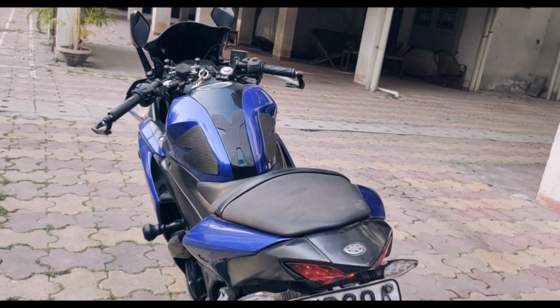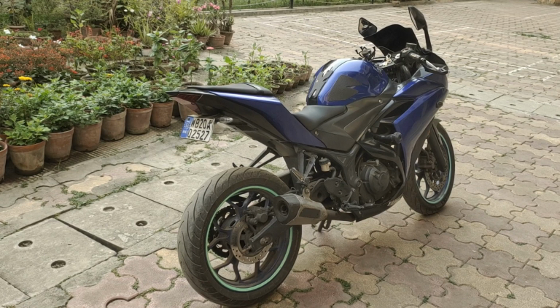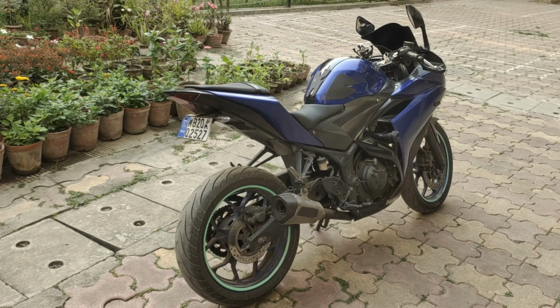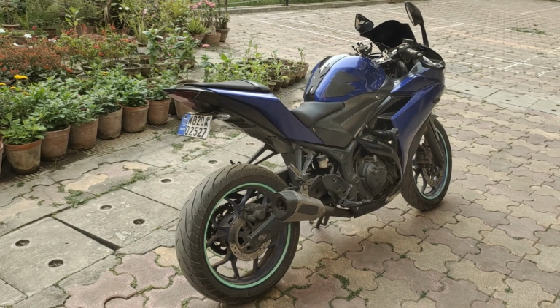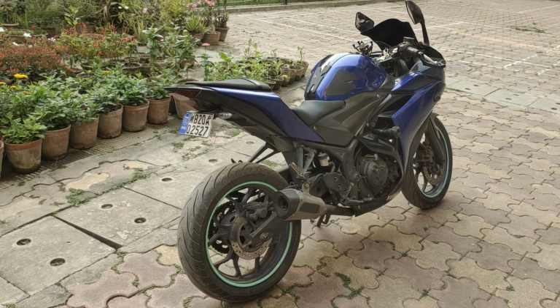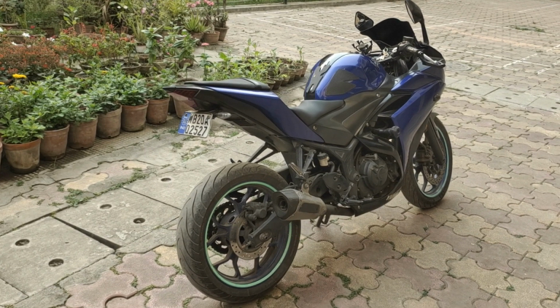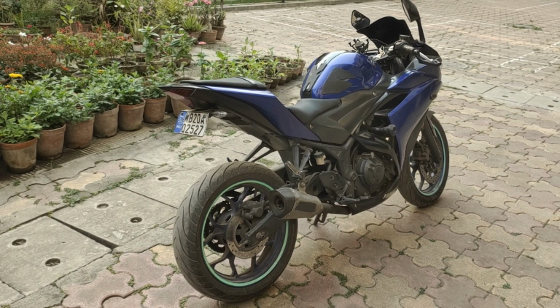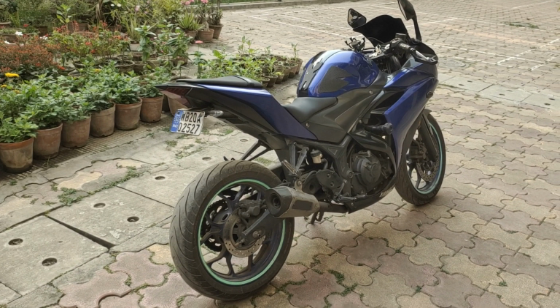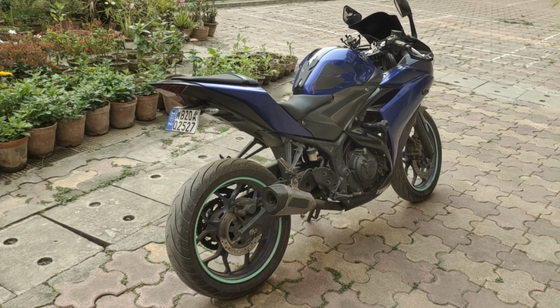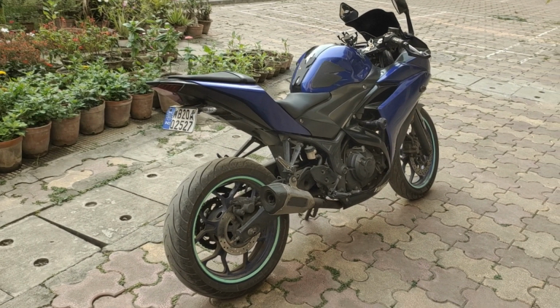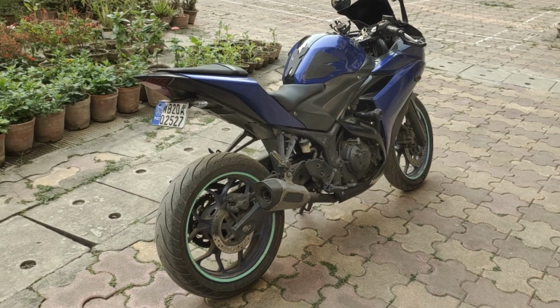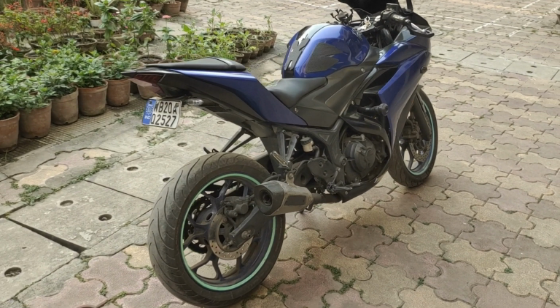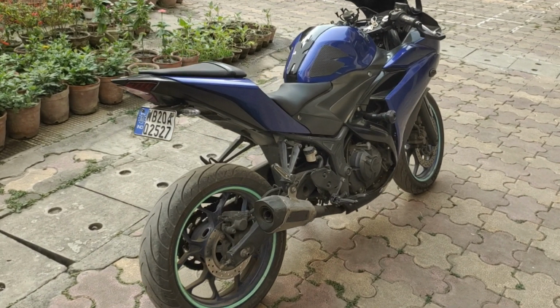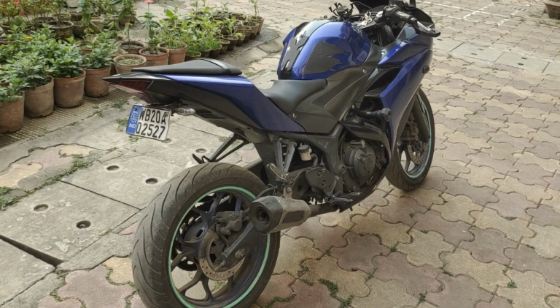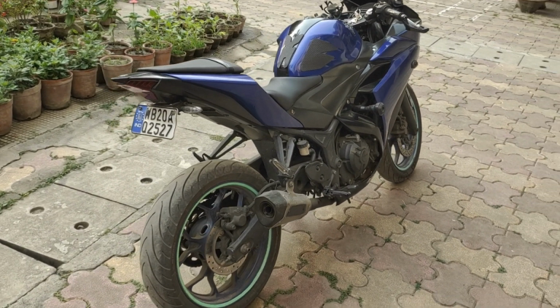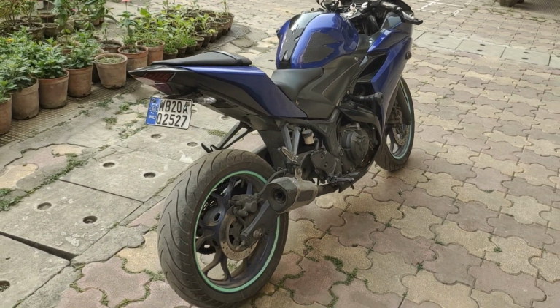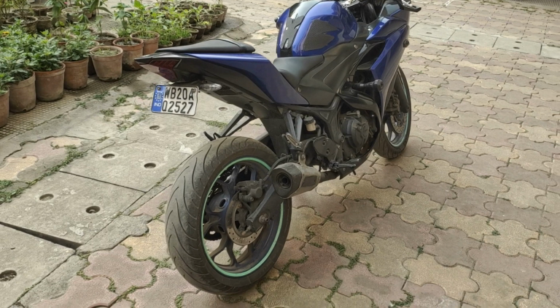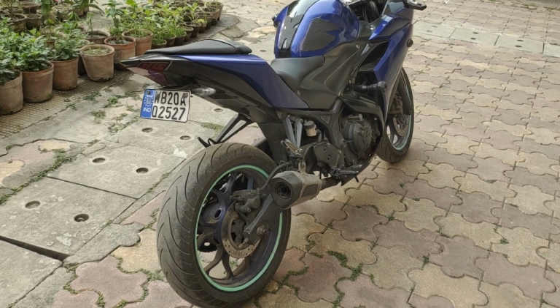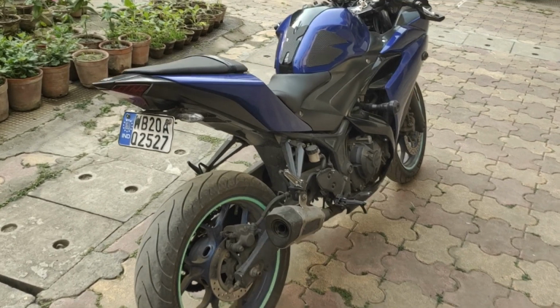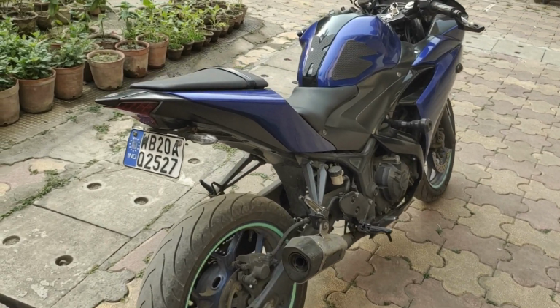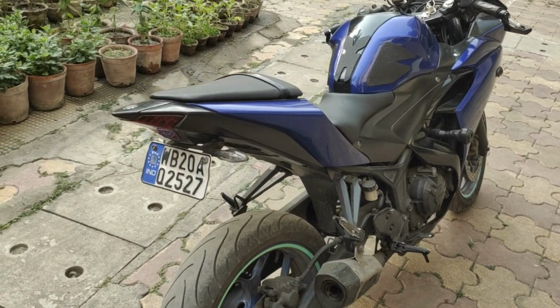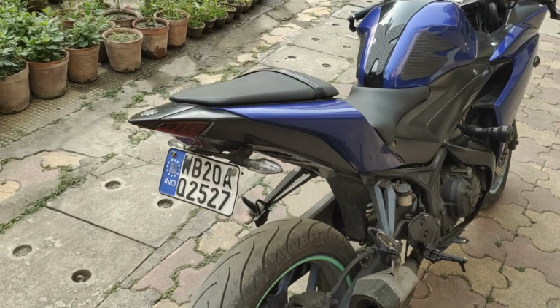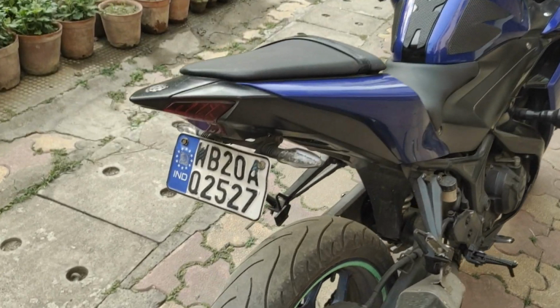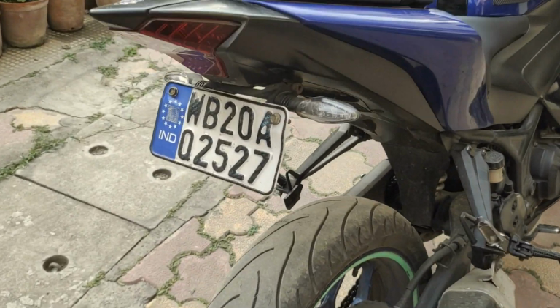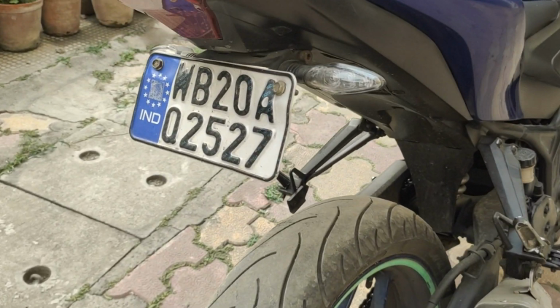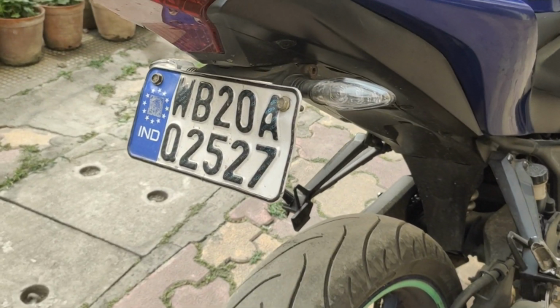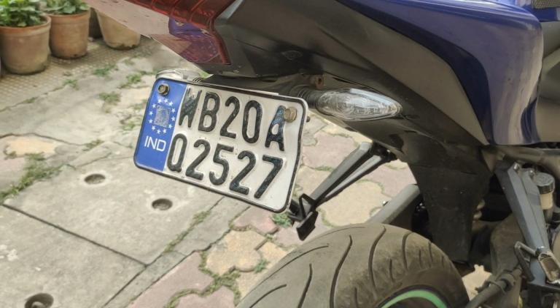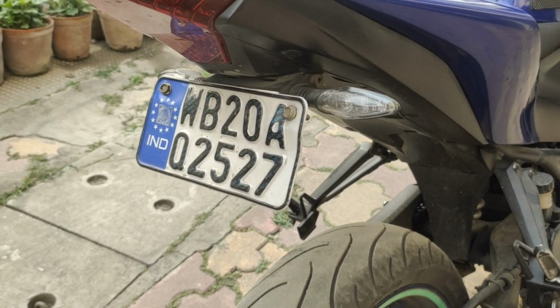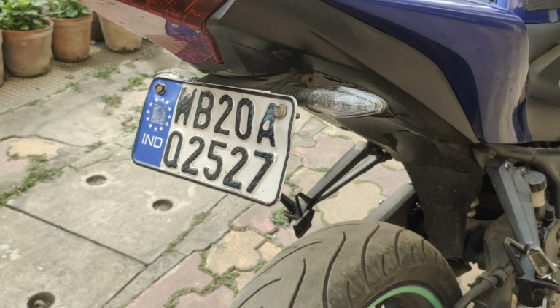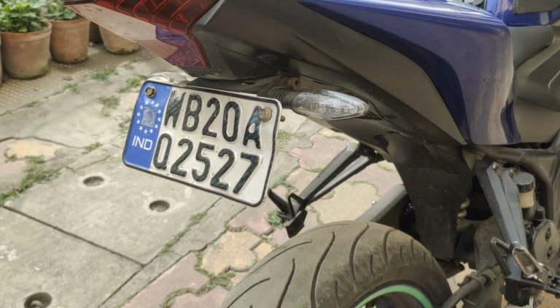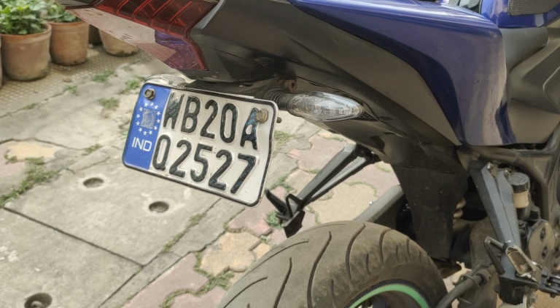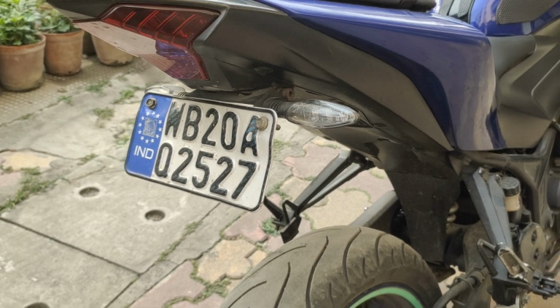Hey guys, welcome to the channel. This is my 2015 YZF Yamaha R3, and I've got a walk-around video for you. First things first — mods. So the first mod I have is a tilt ID kit with the LED indicators.